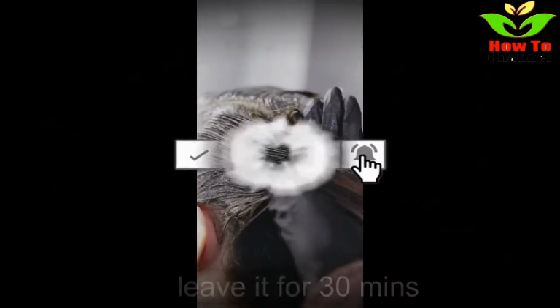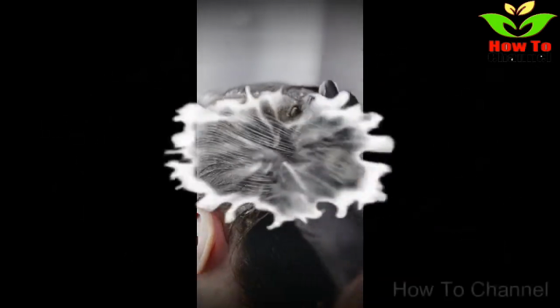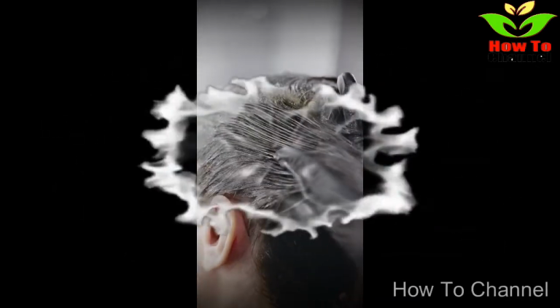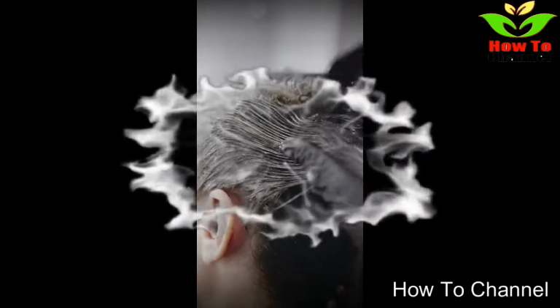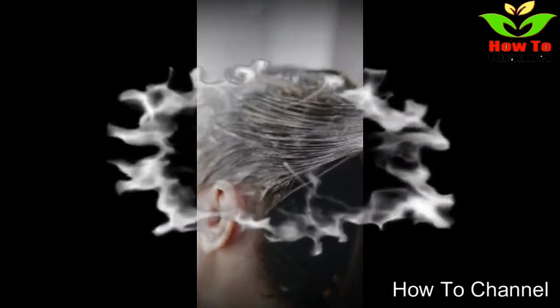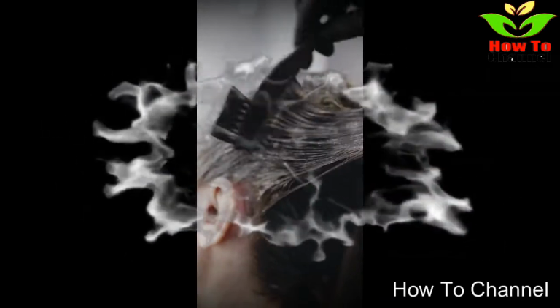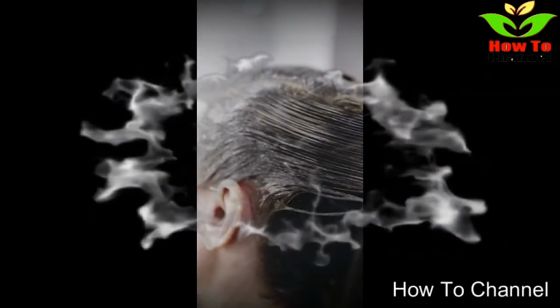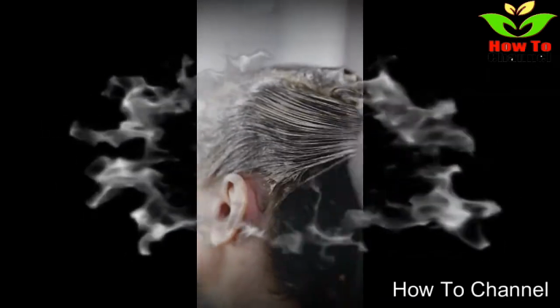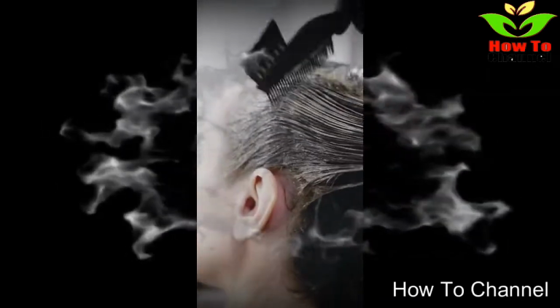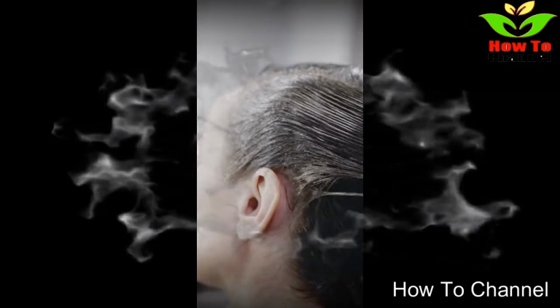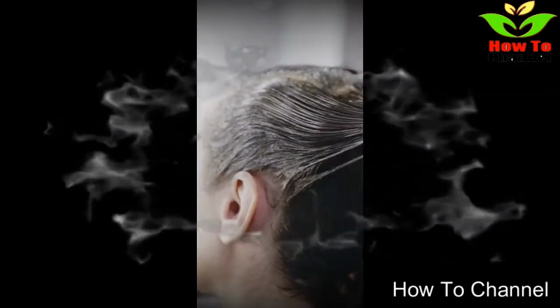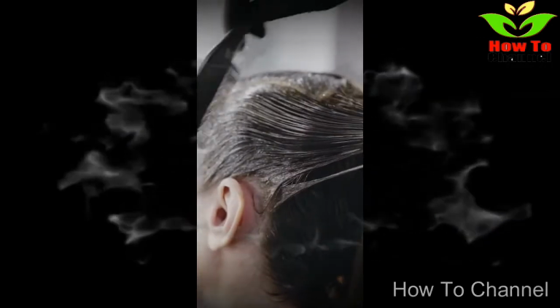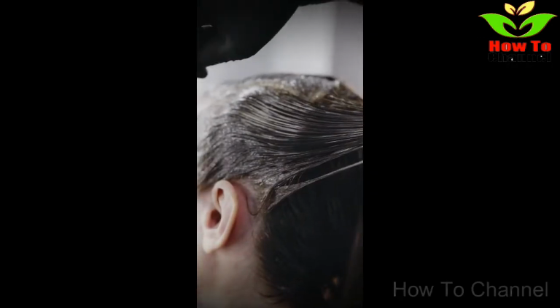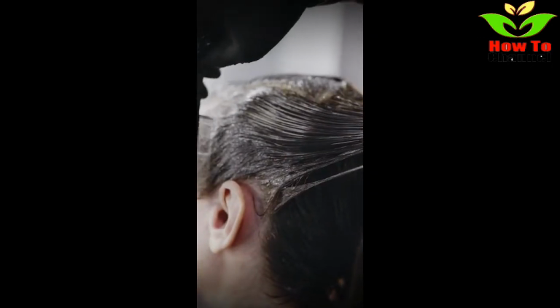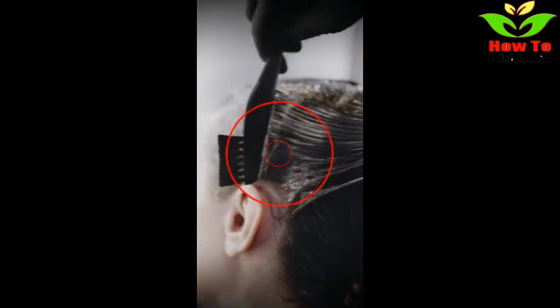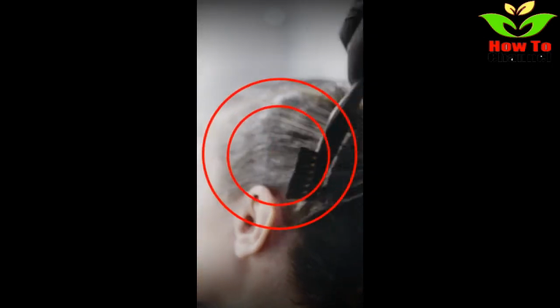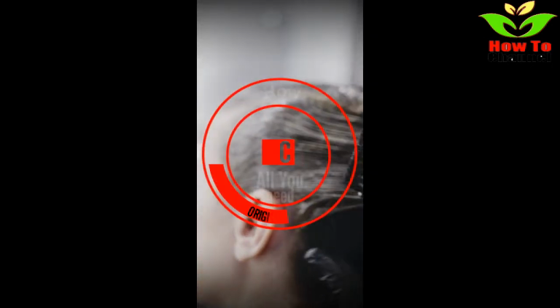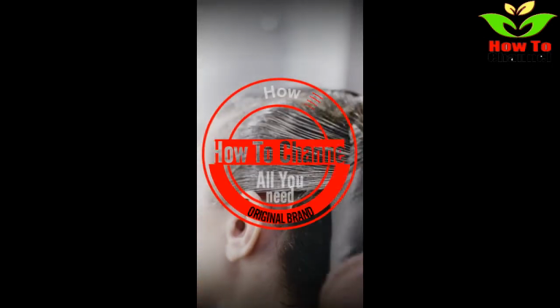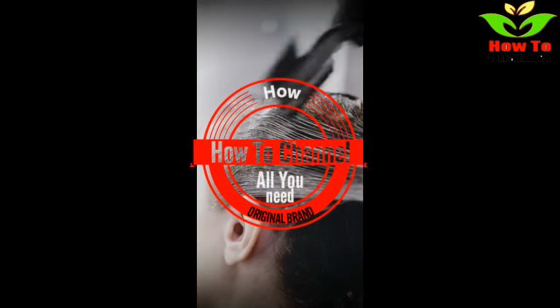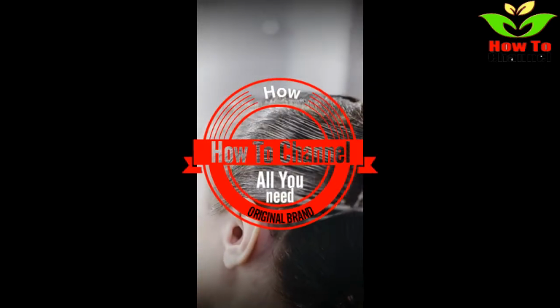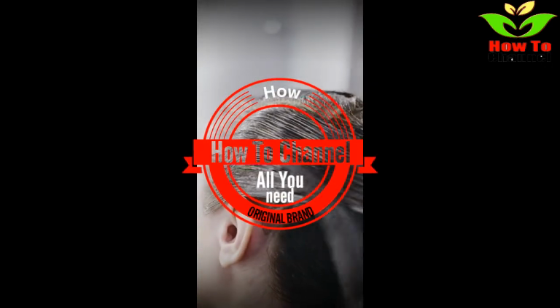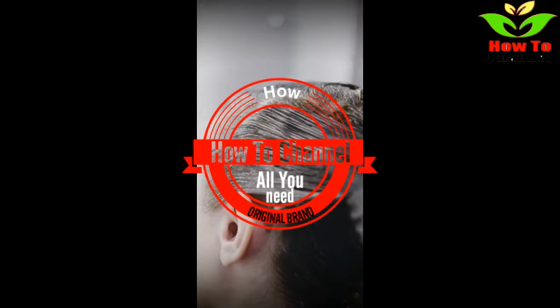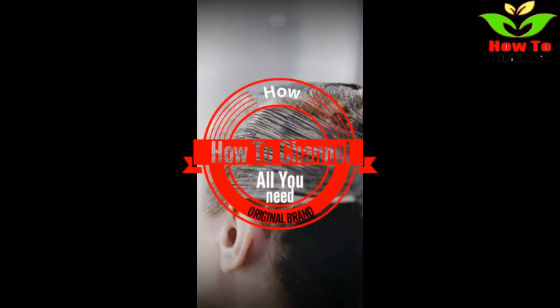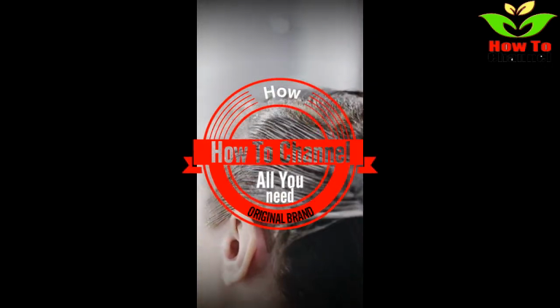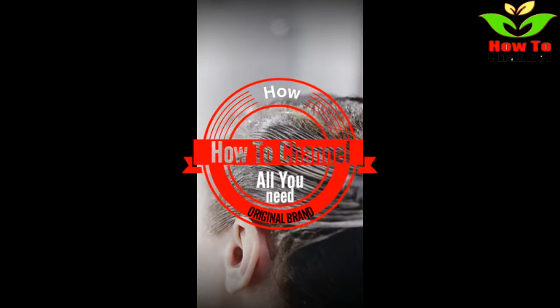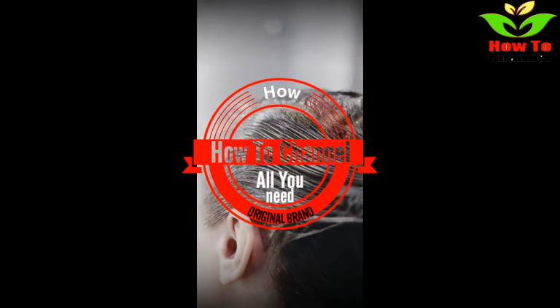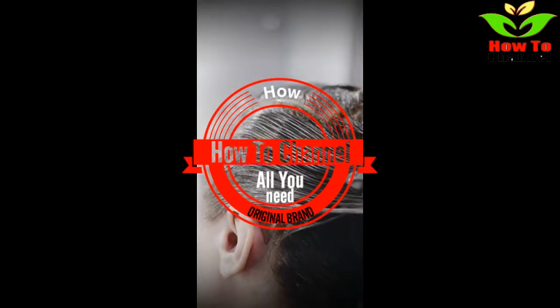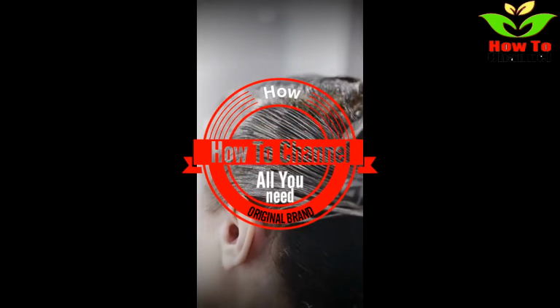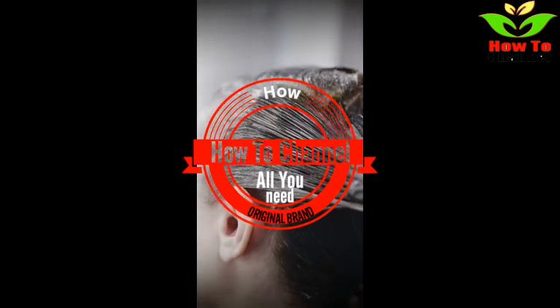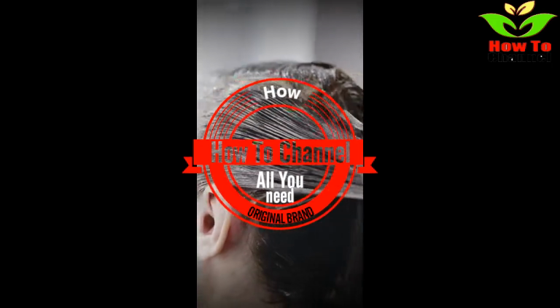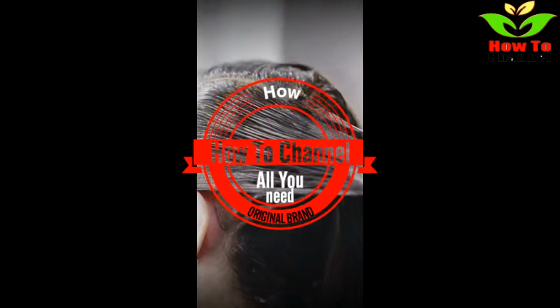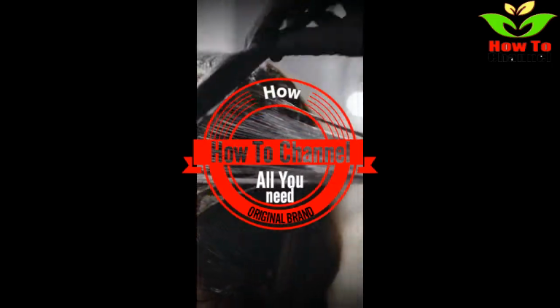I hope this video helped you too. Please share this video with your friends and family, and please don't forget to subscribe to my channel and turn on the bell icon so you don't miss any coming videos.